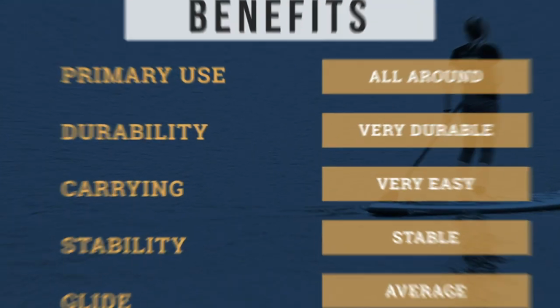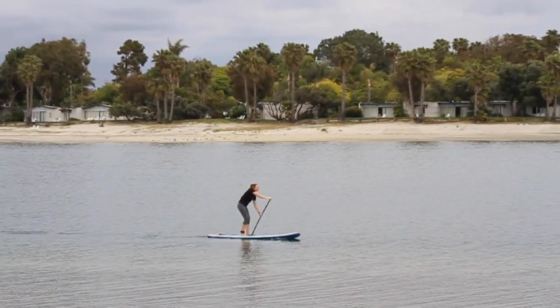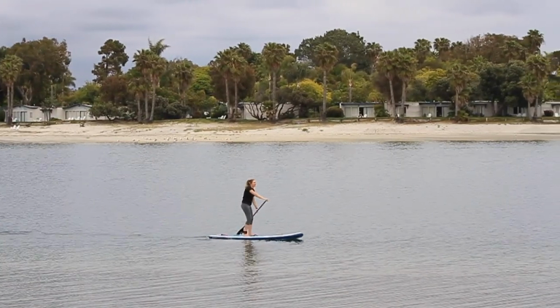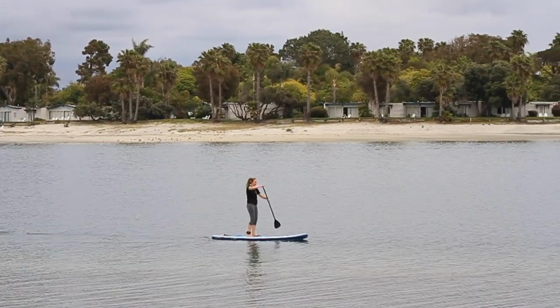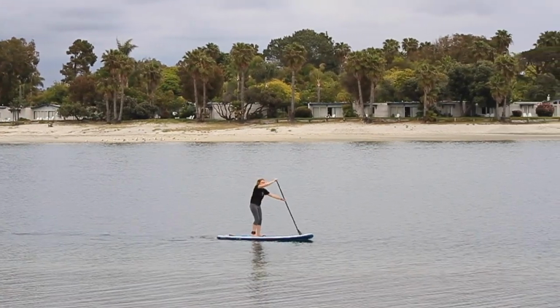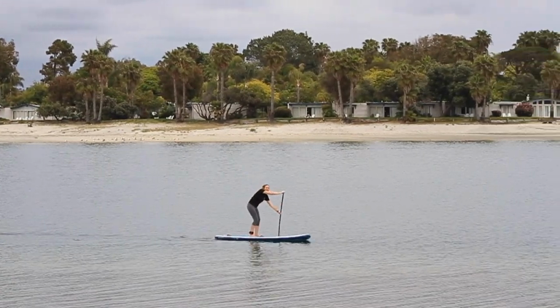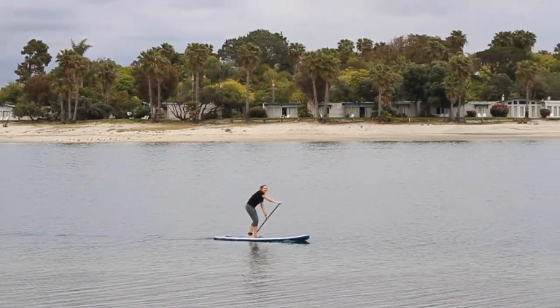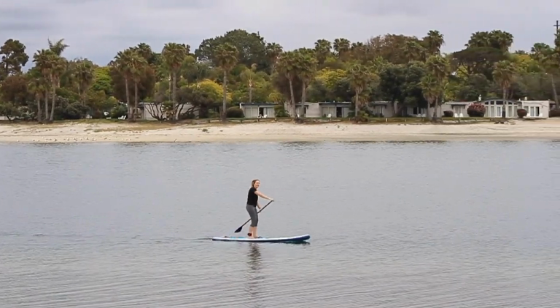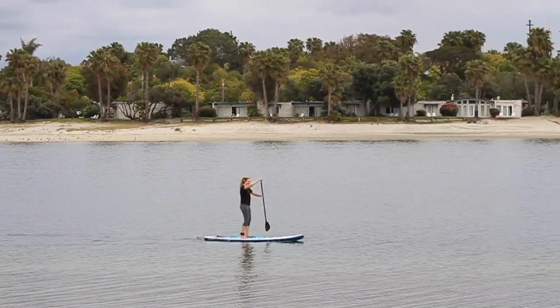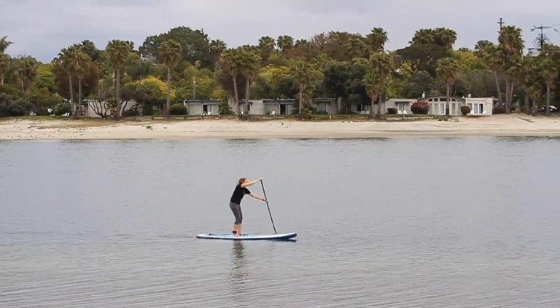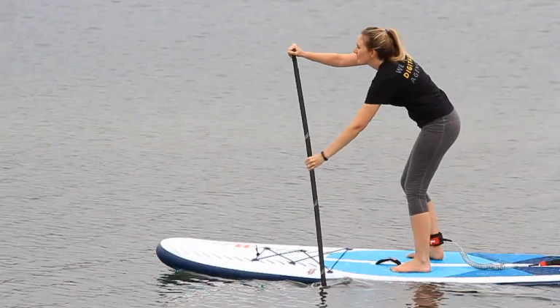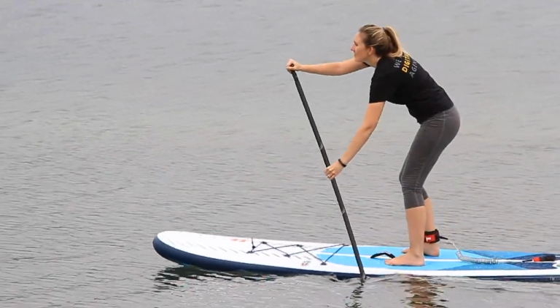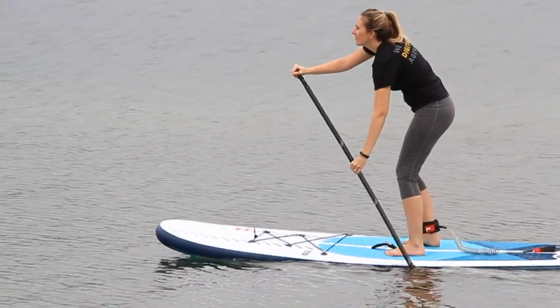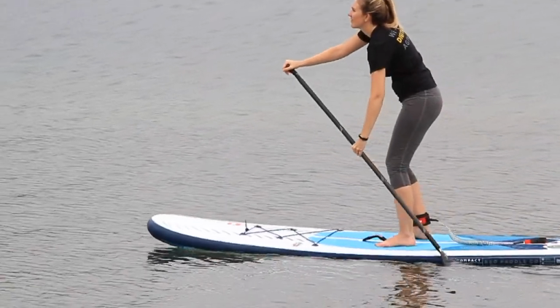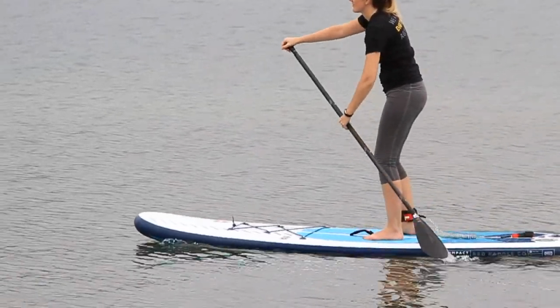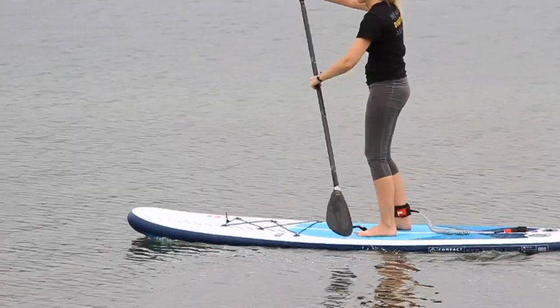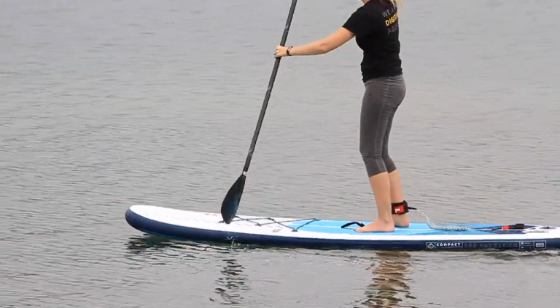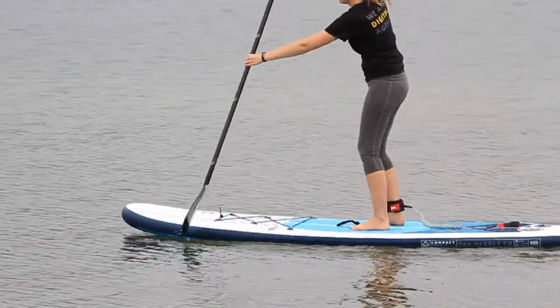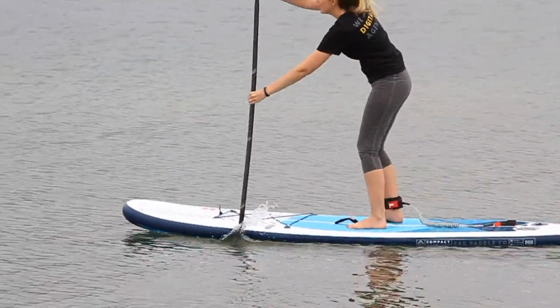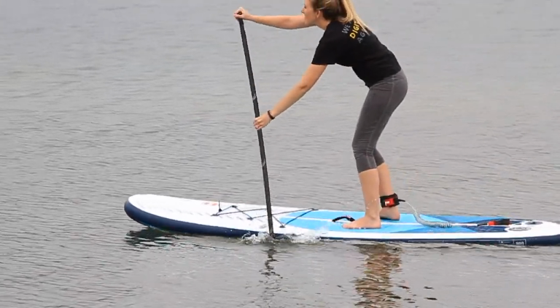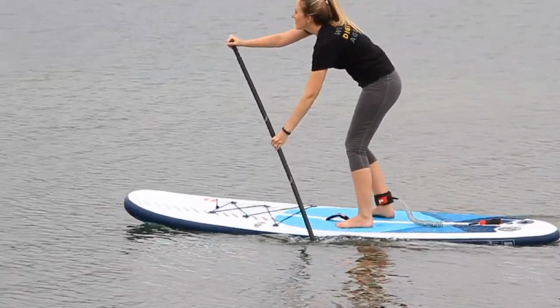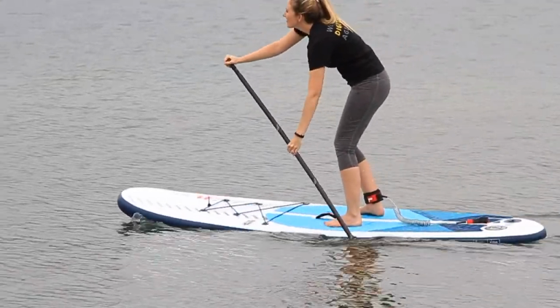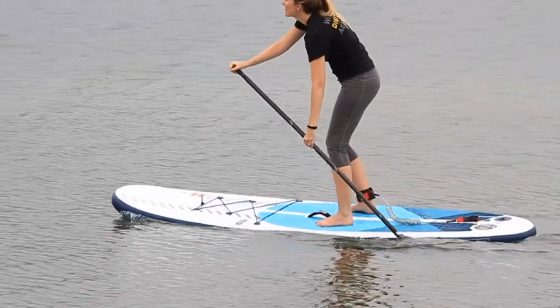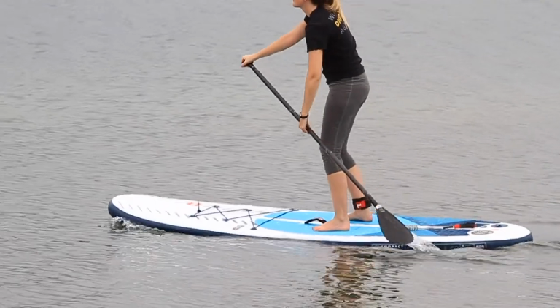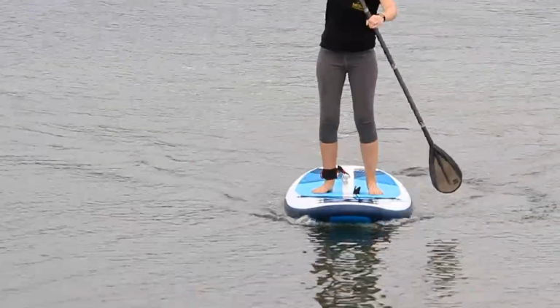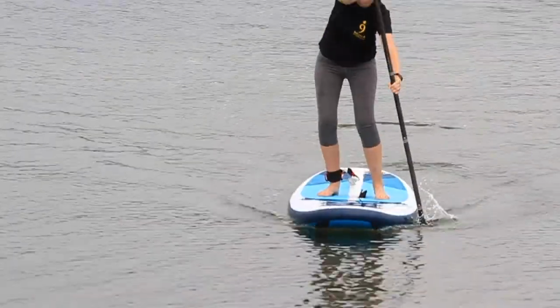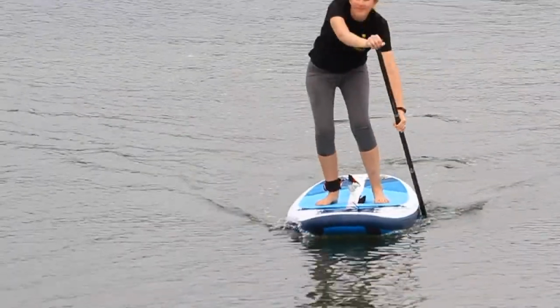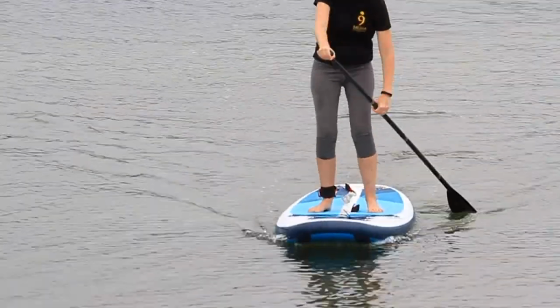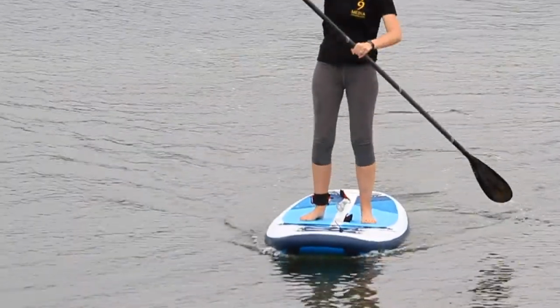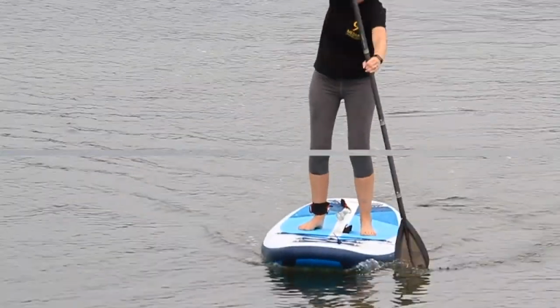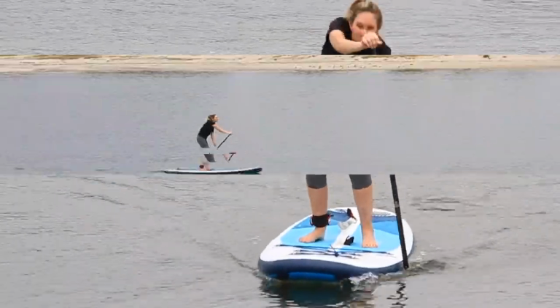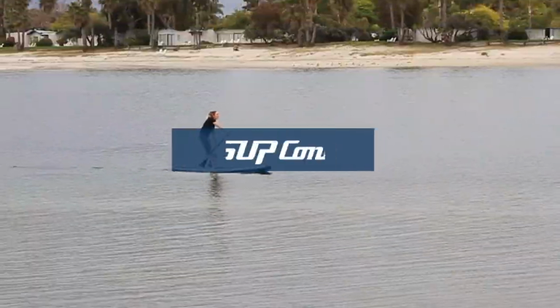Retailing at $1,899, the Compact does sit in the high-price-point tier, but it is a premium option and the choice for someone looking for the most compact, quality package available.